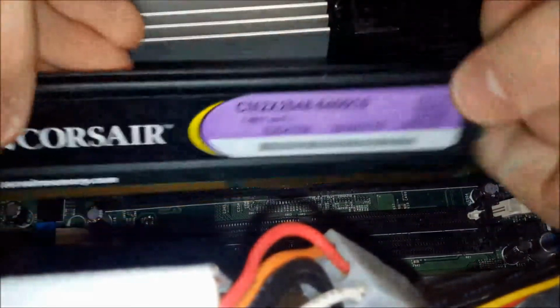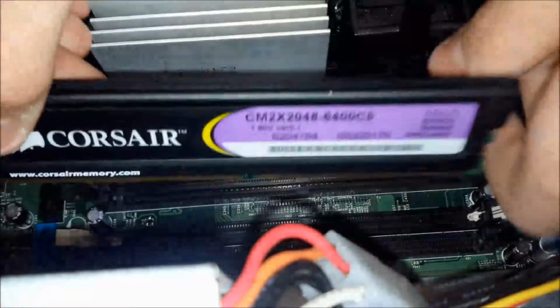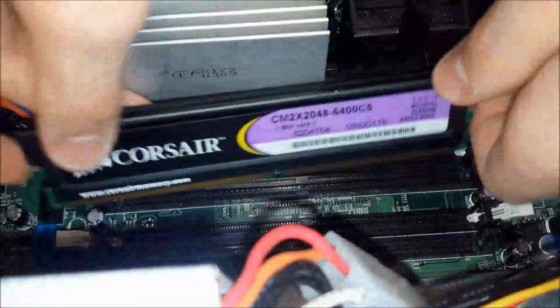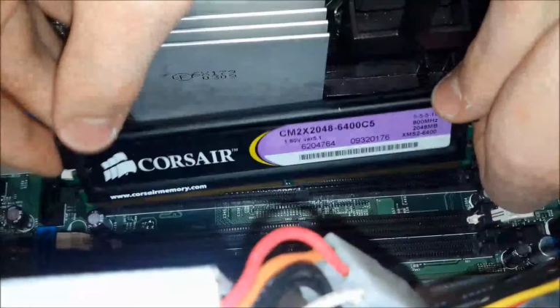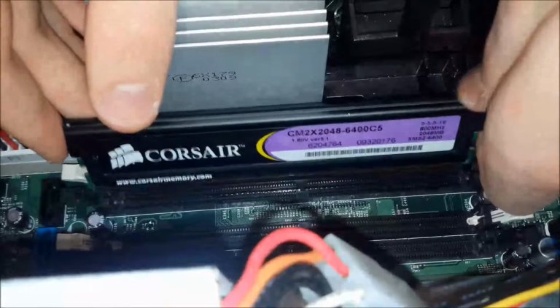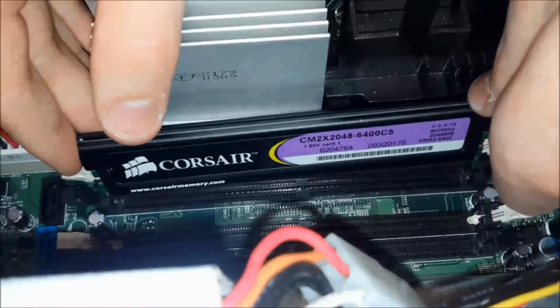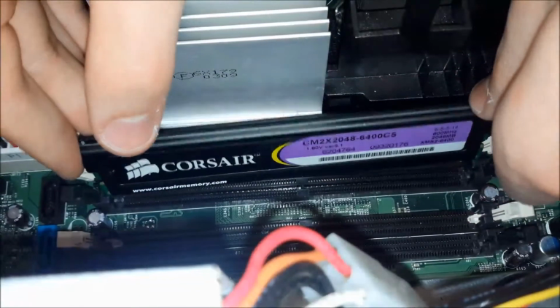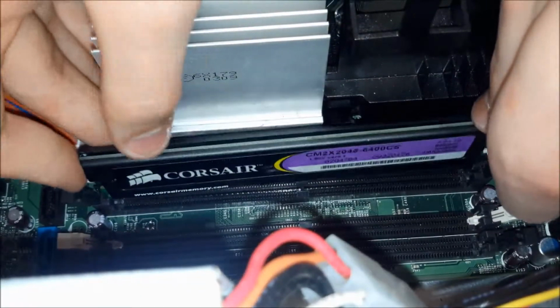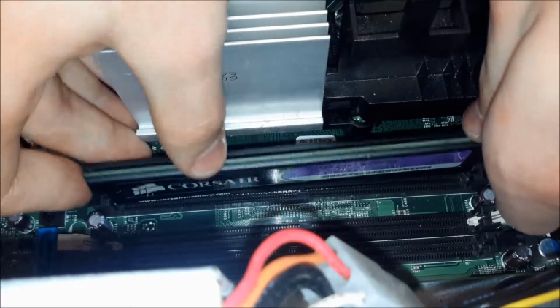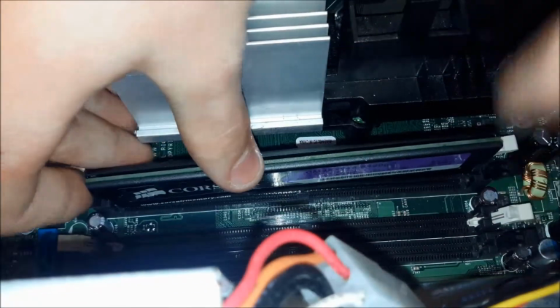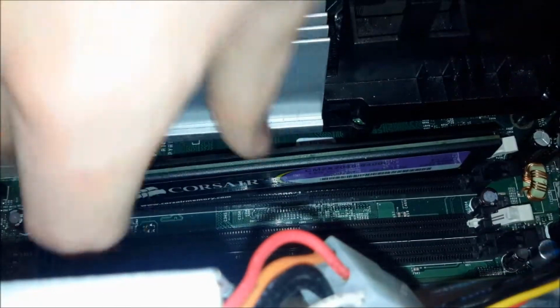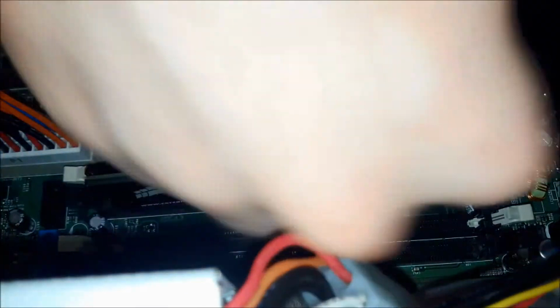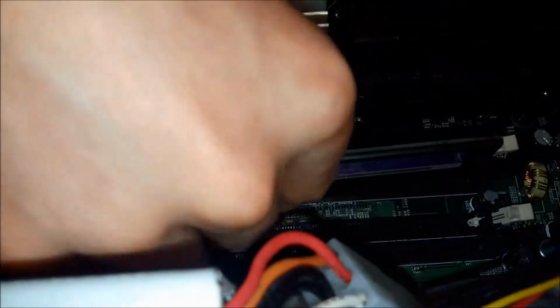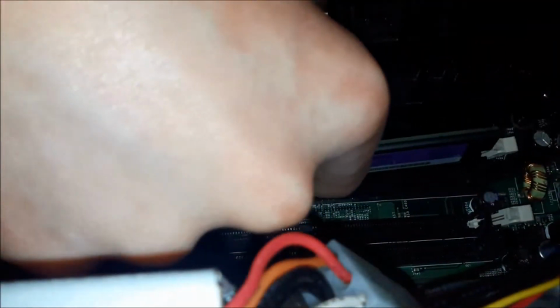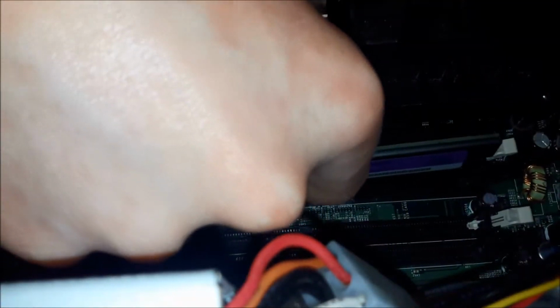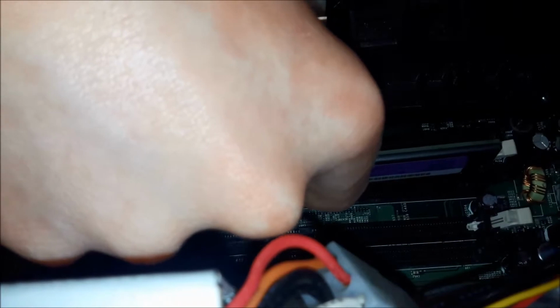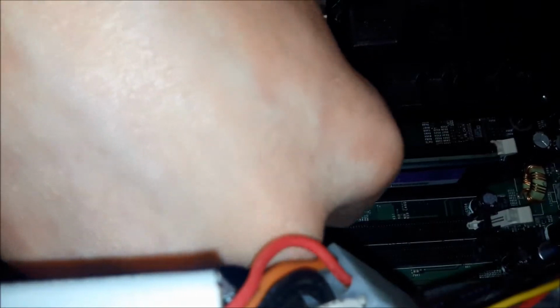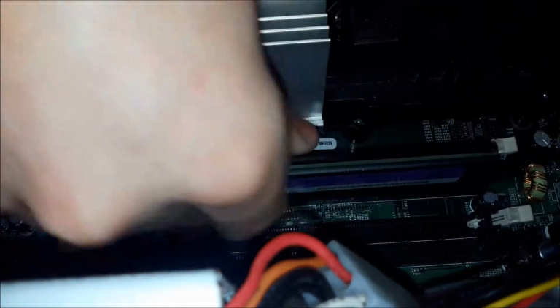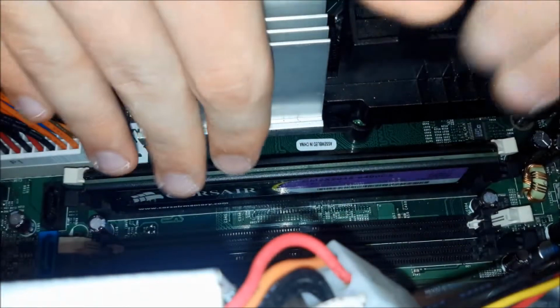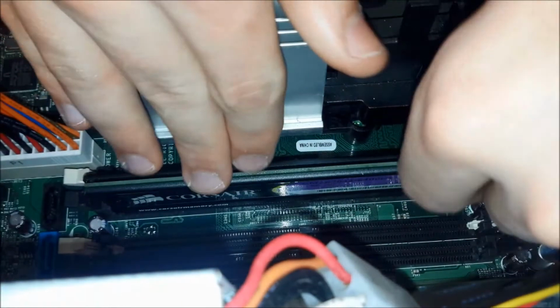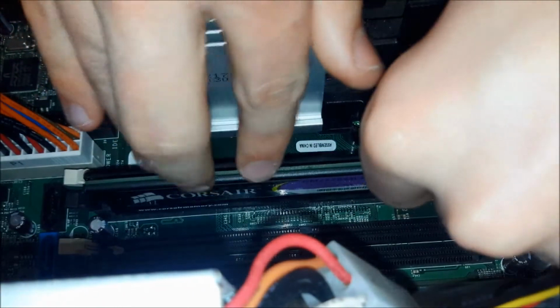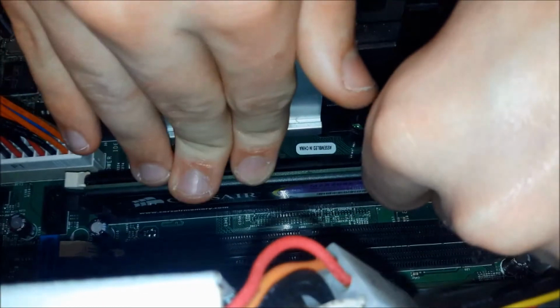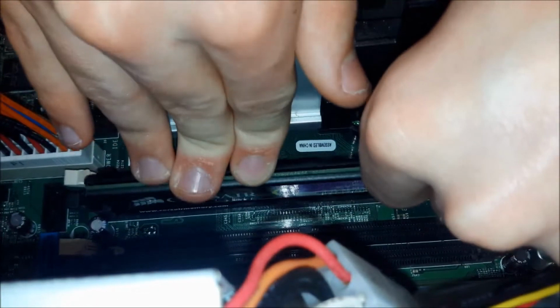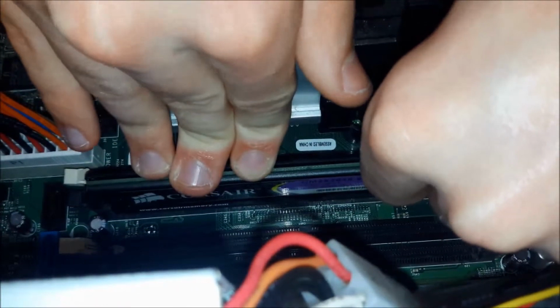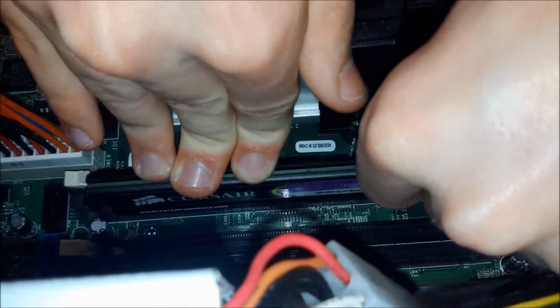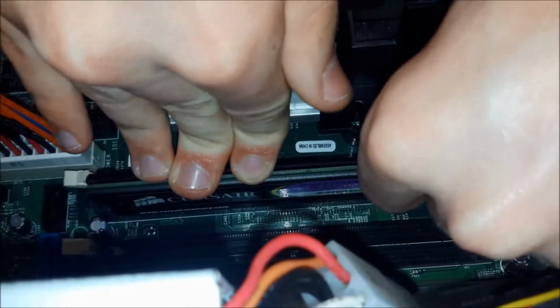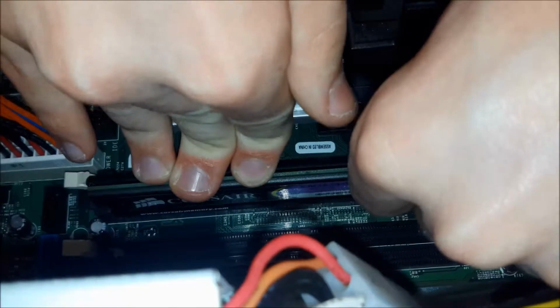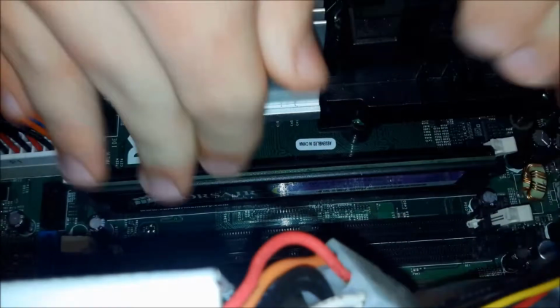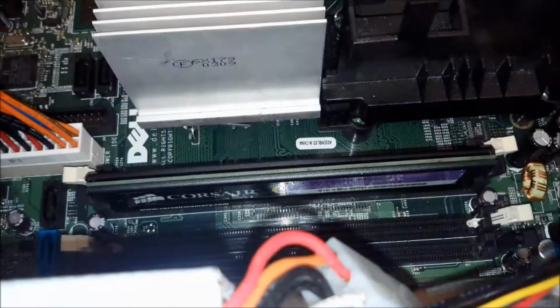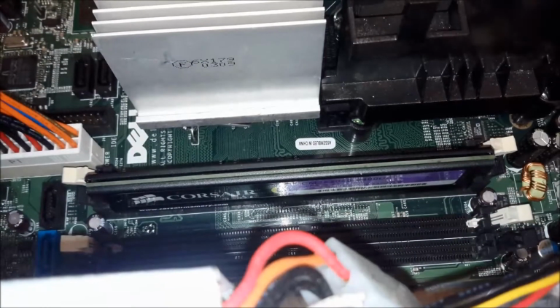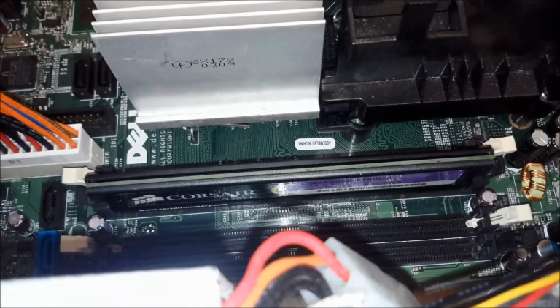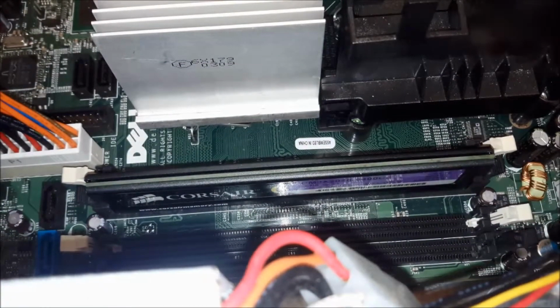I recommend using two hands on both ends. Make sure you go in the little notch there, and you're going to apply pressure — not too much, but enough — and it's going to snap right into place. And that's how you get RAM in.